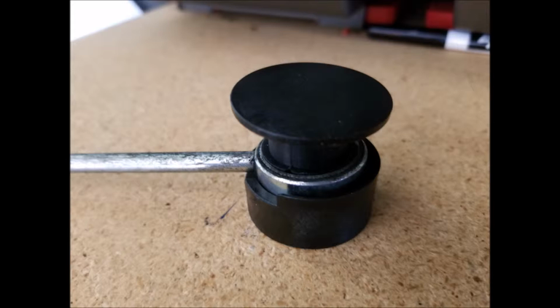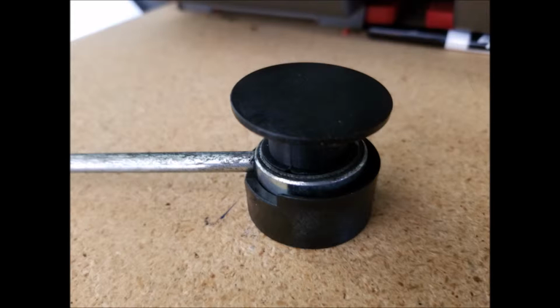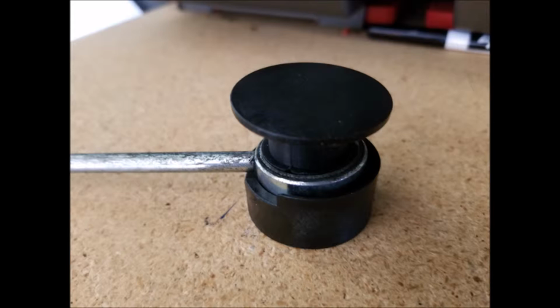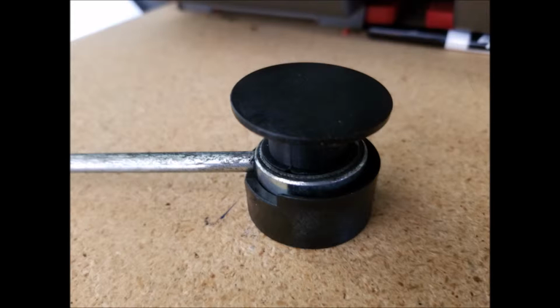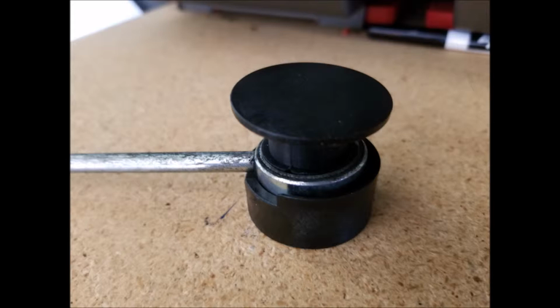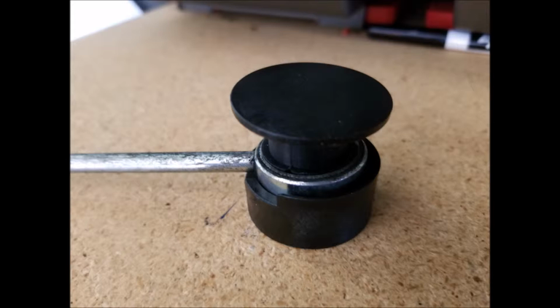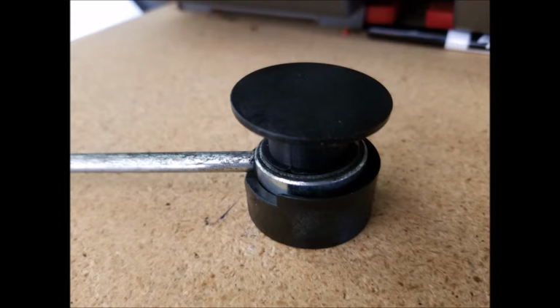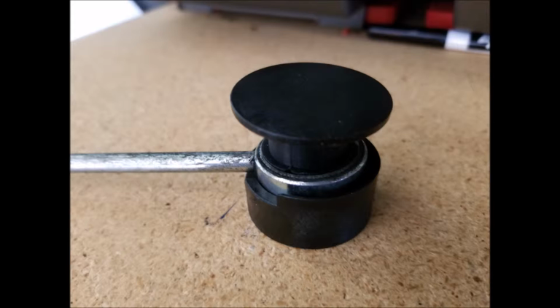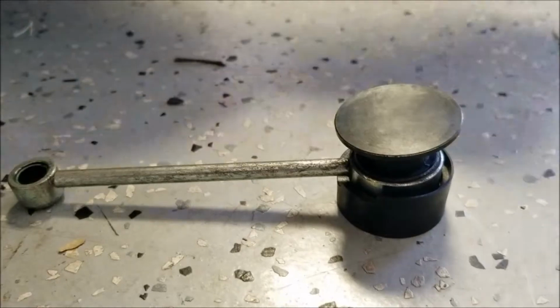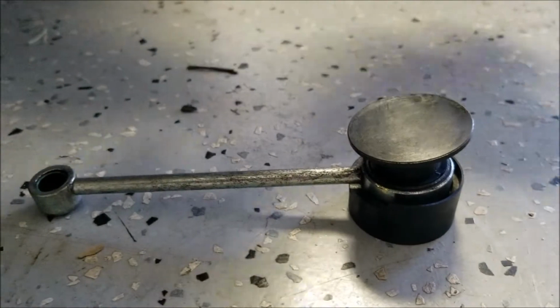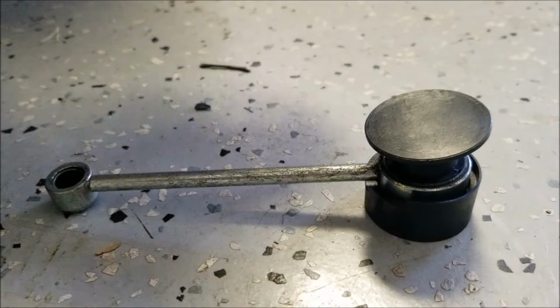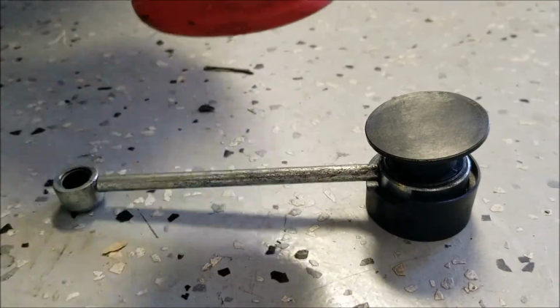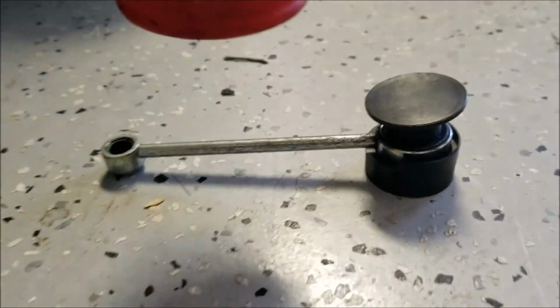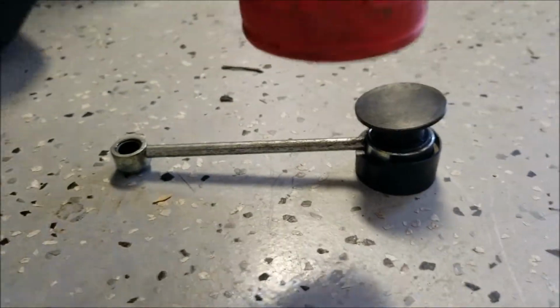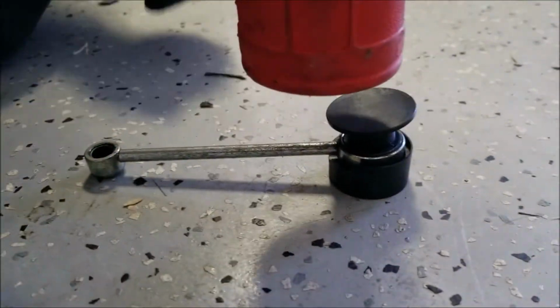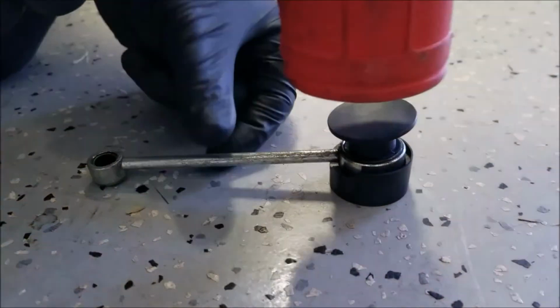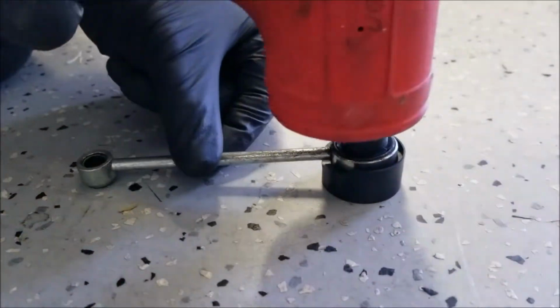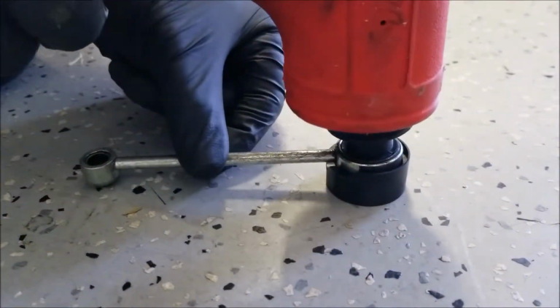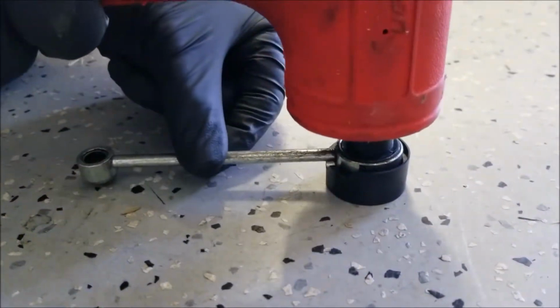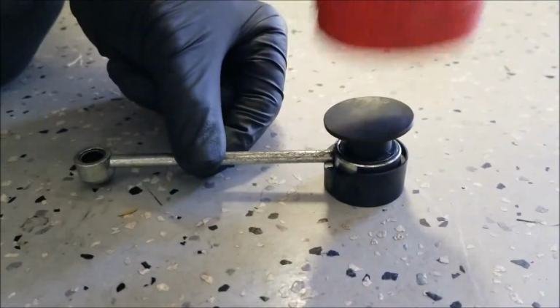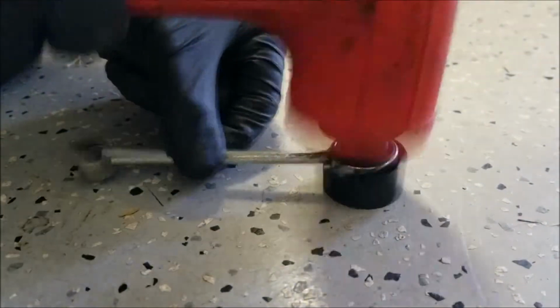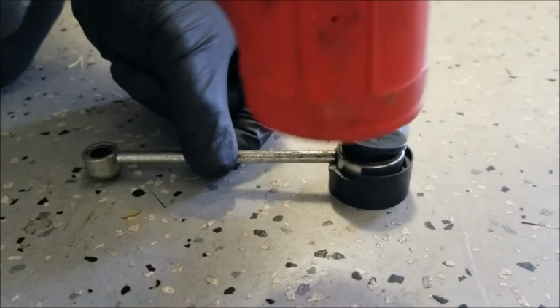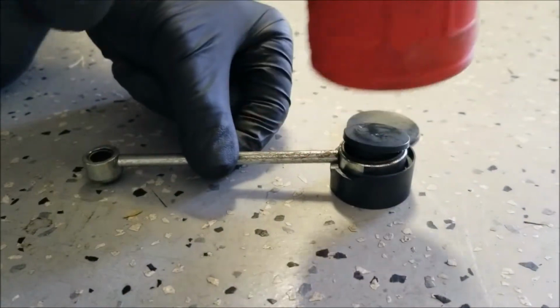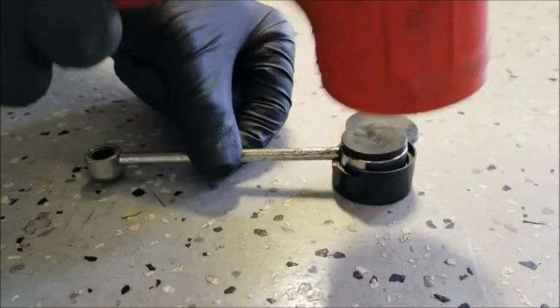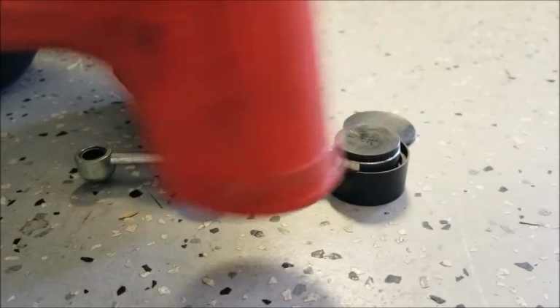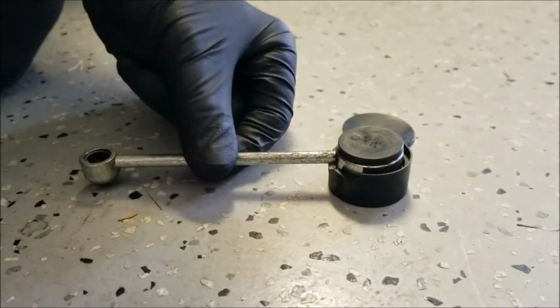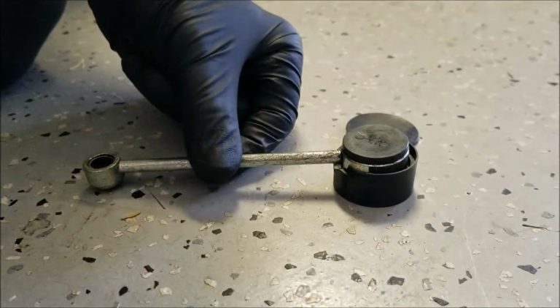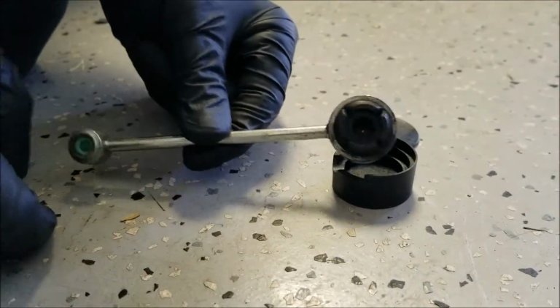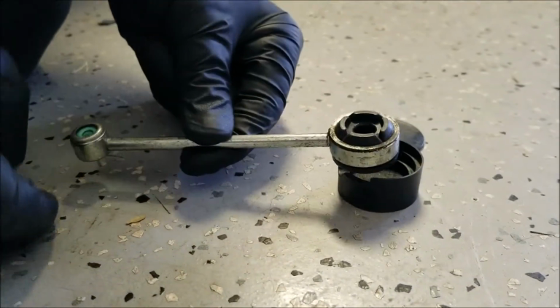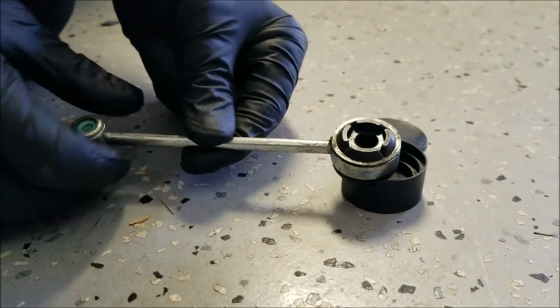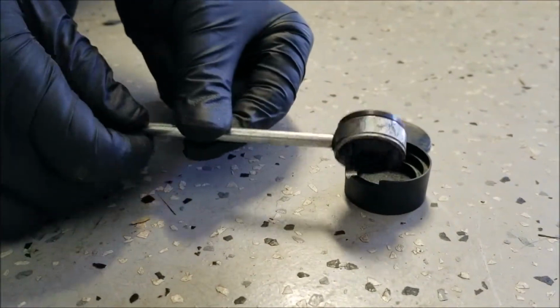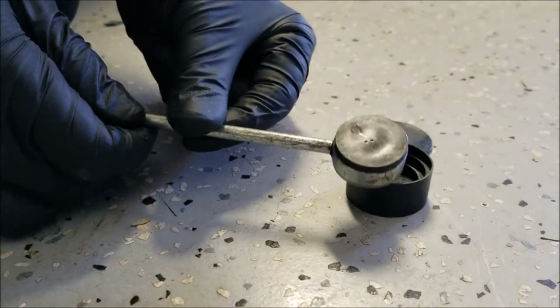Once all that's done, you'll stack up the cup, the bushing, and the installation driver, and tap the bushing into the rod with a hammer. You can also squeeze it together in a vise.